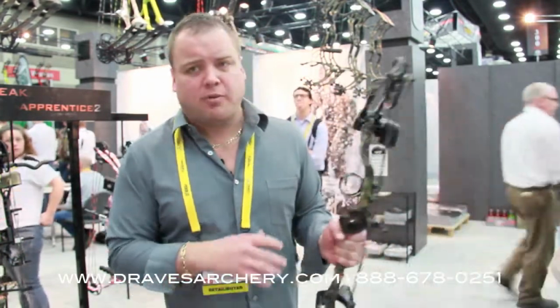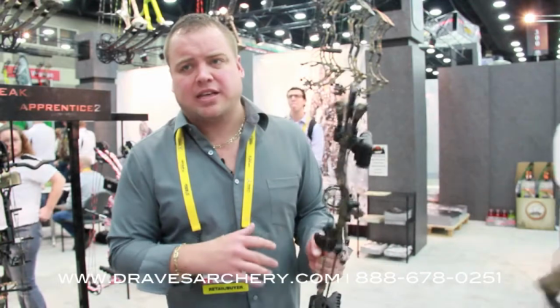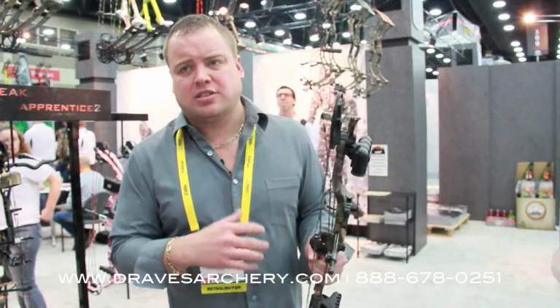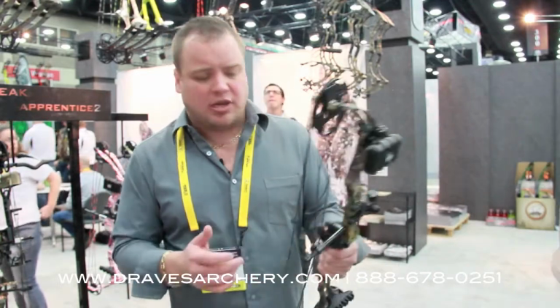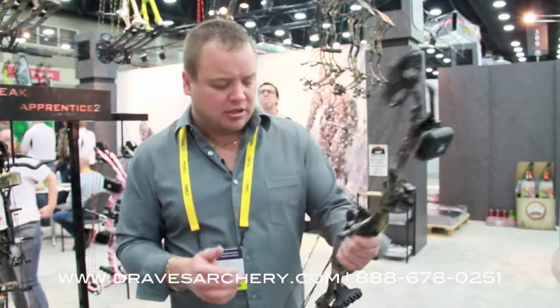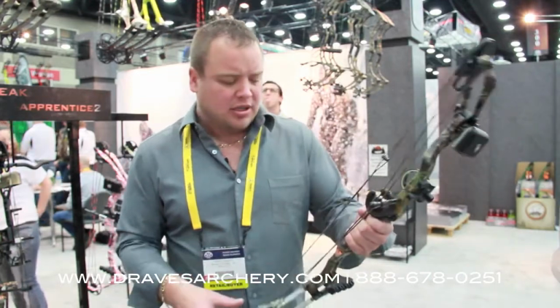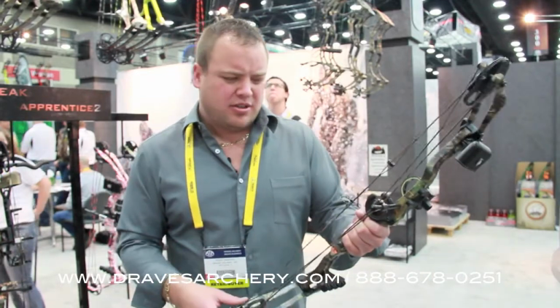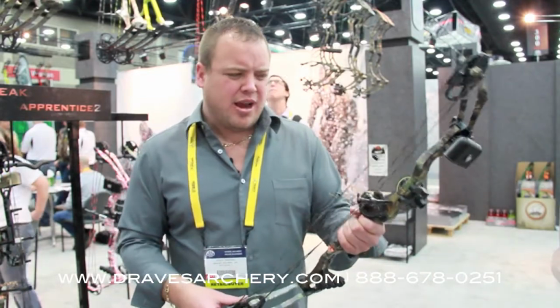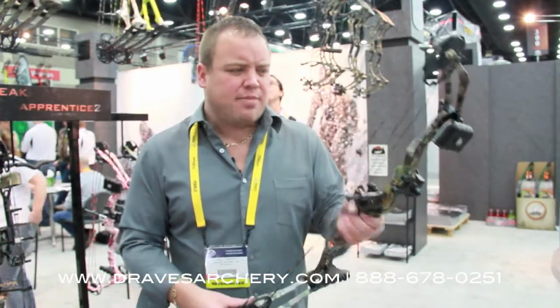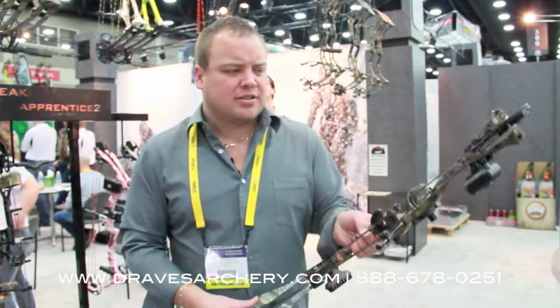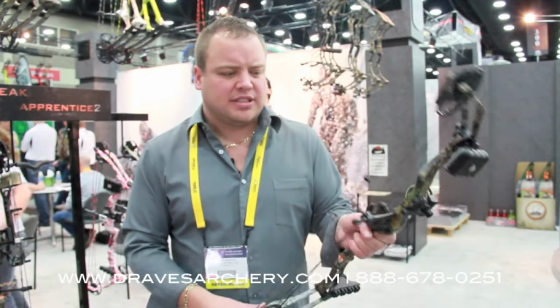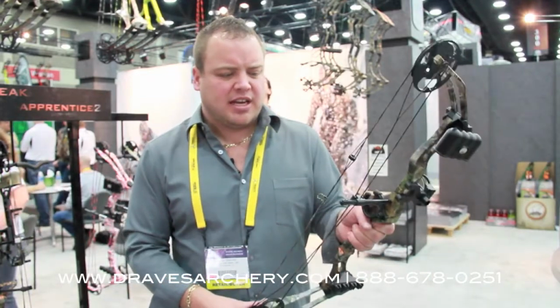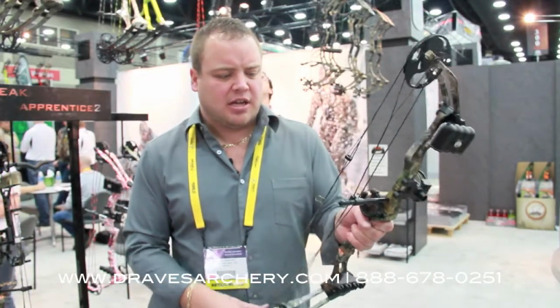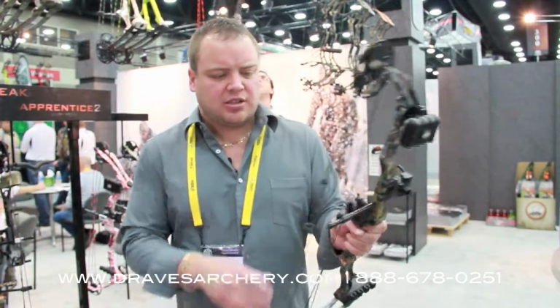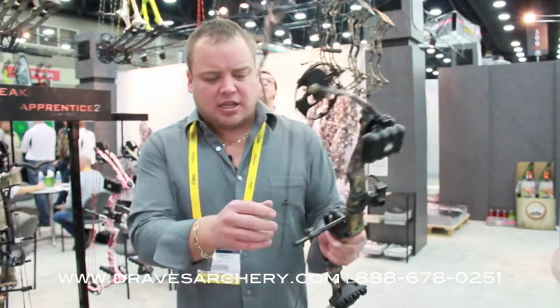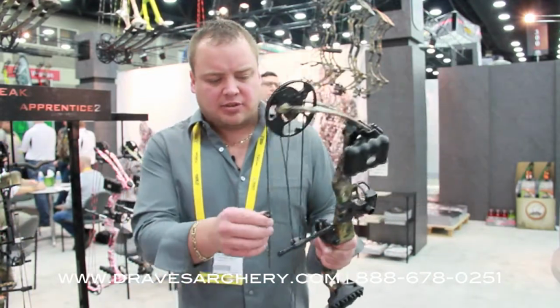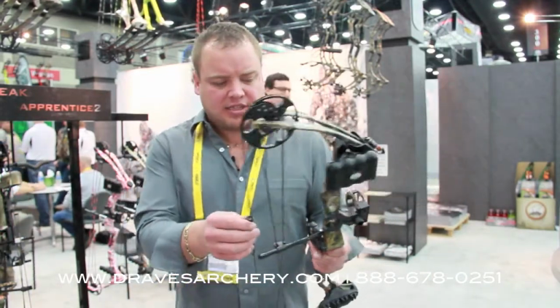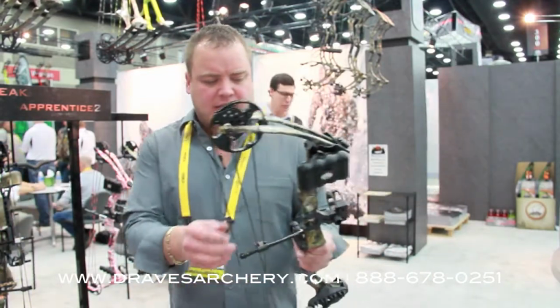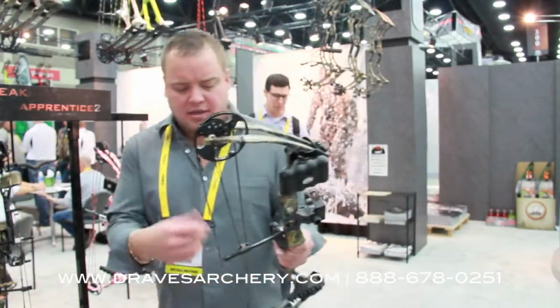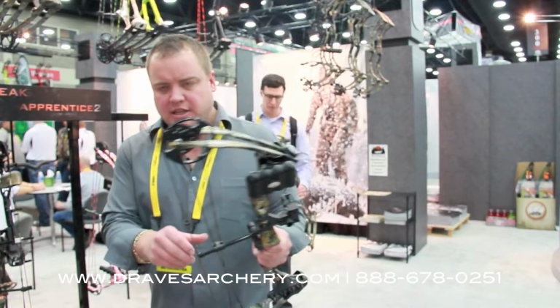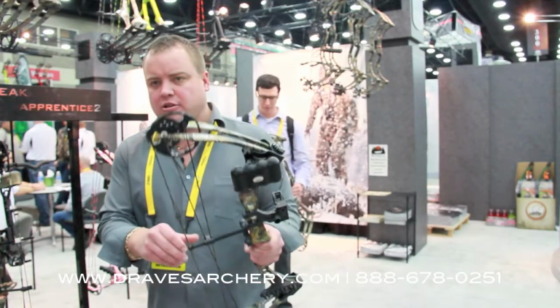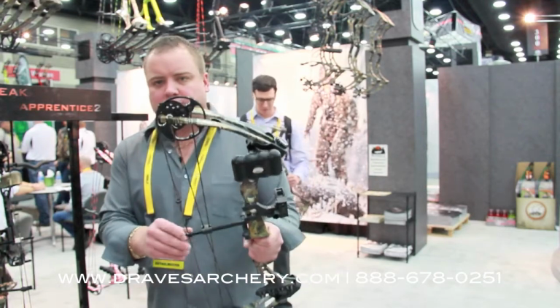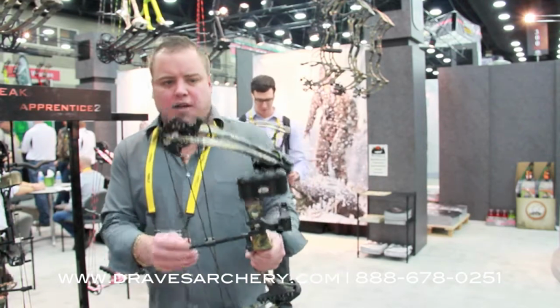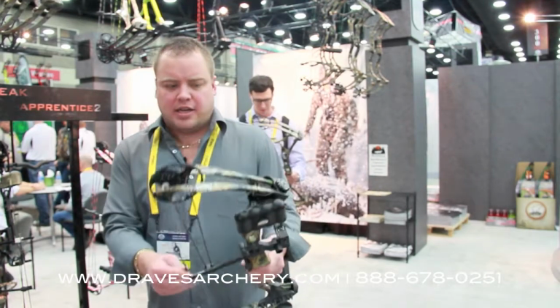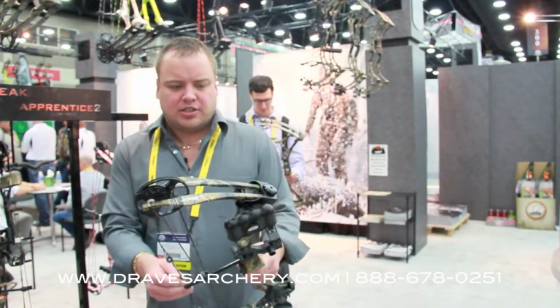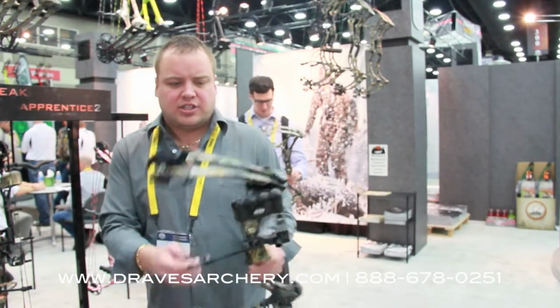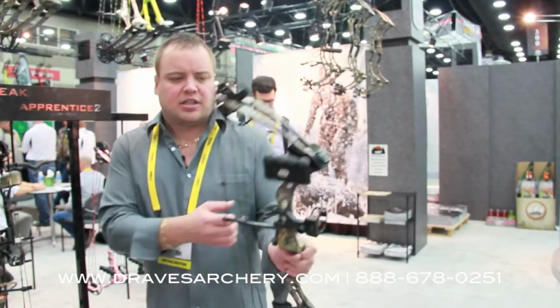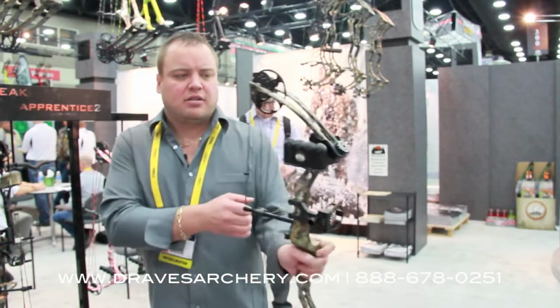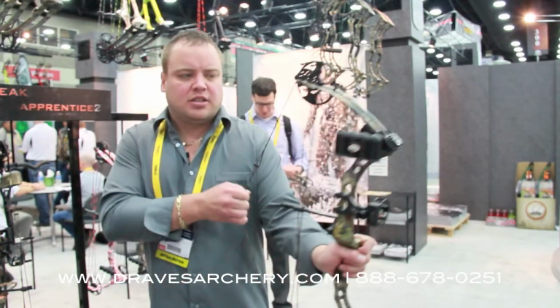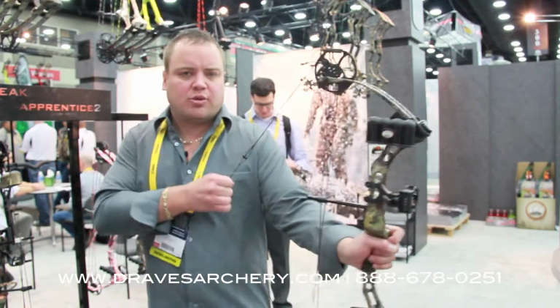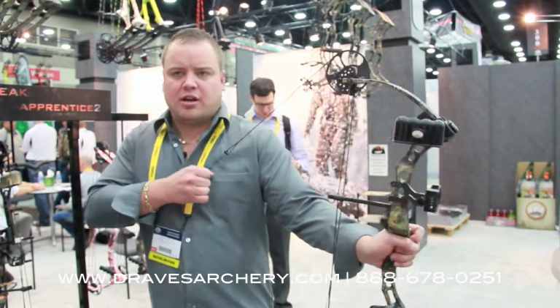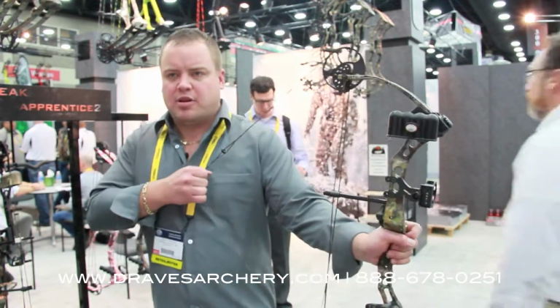The whole package is $279 dollars. It comes with a kisser button and the D-loop, and it is just a sweetheart of a bow.